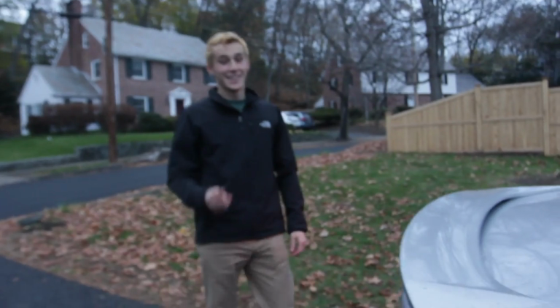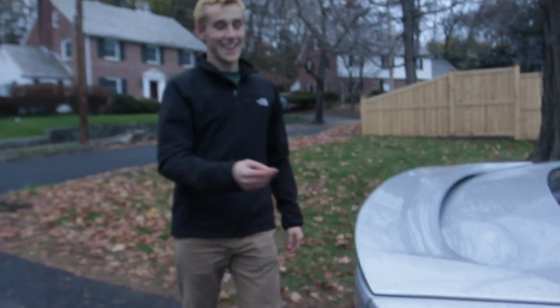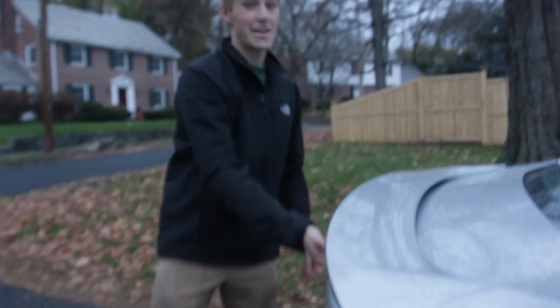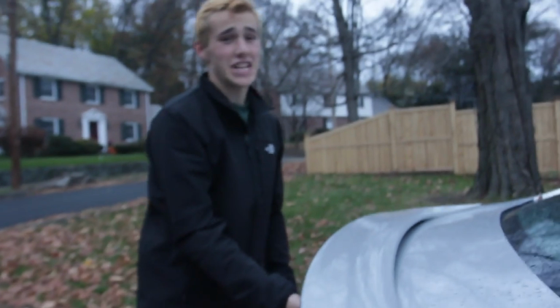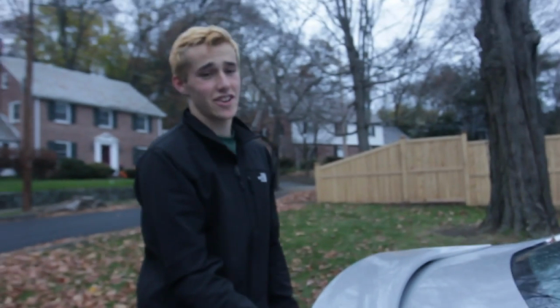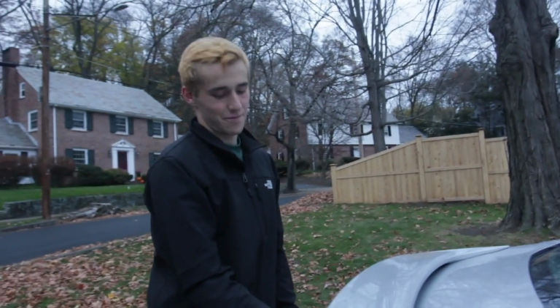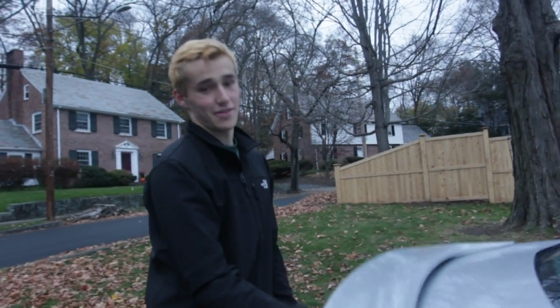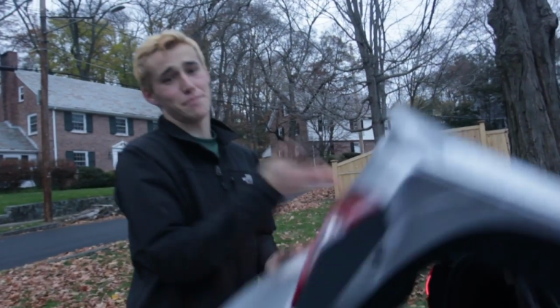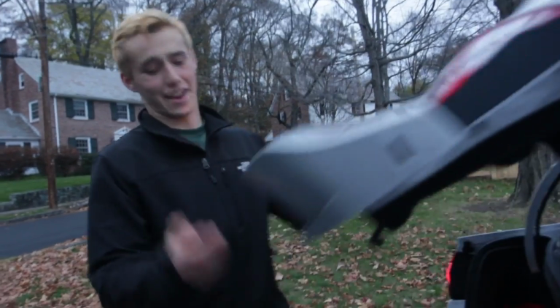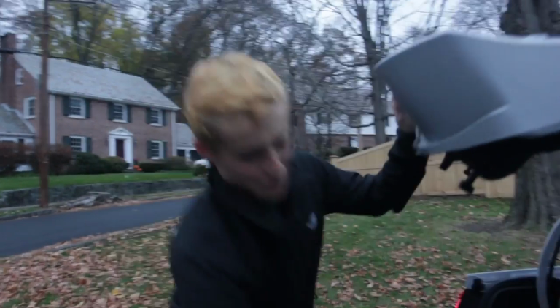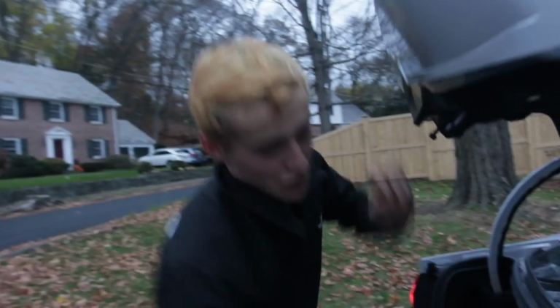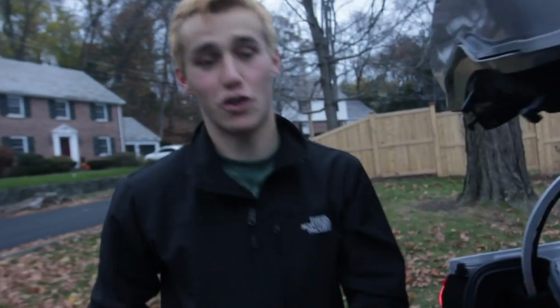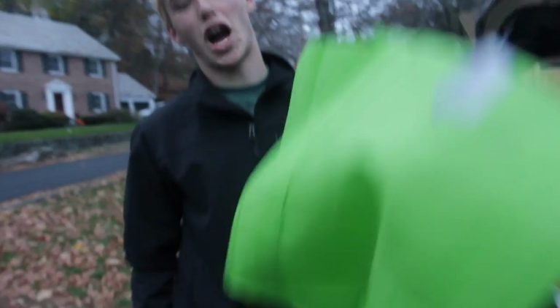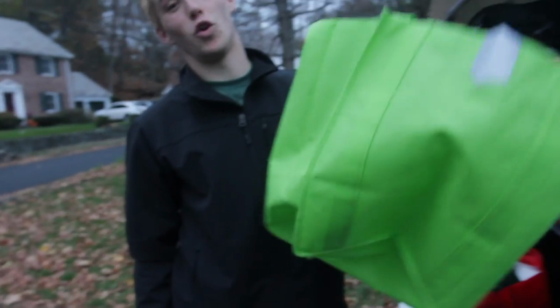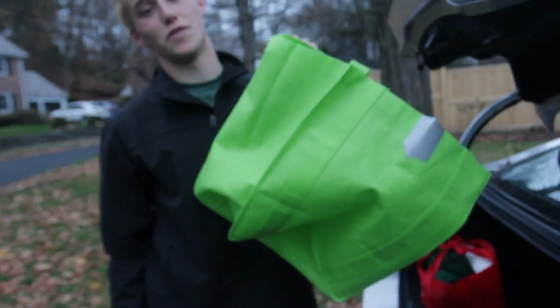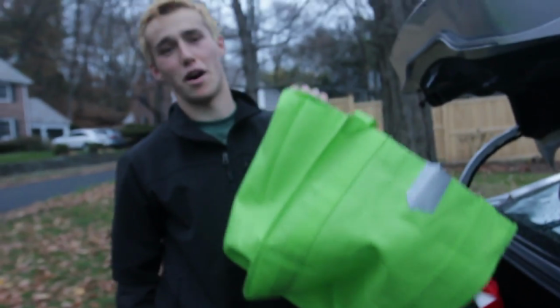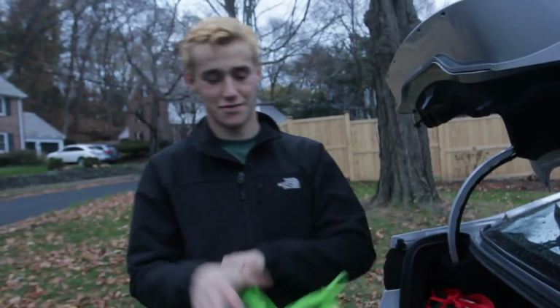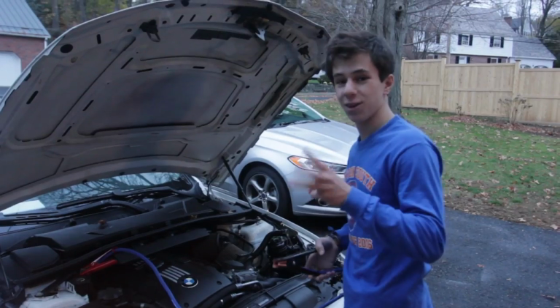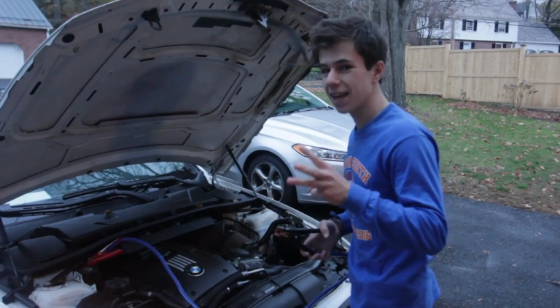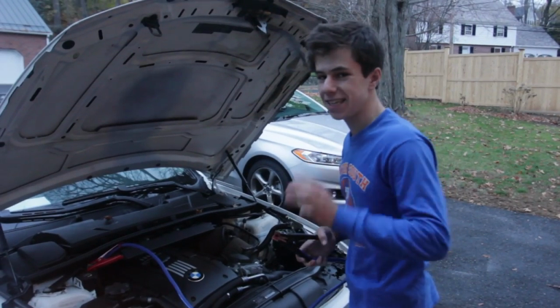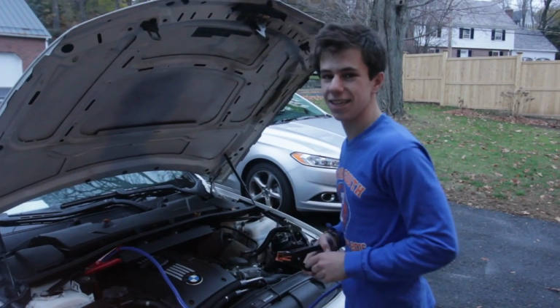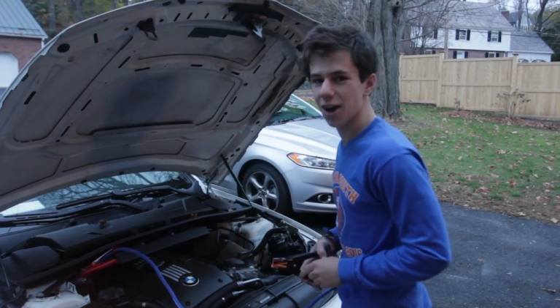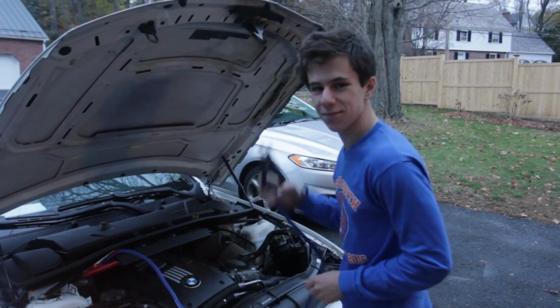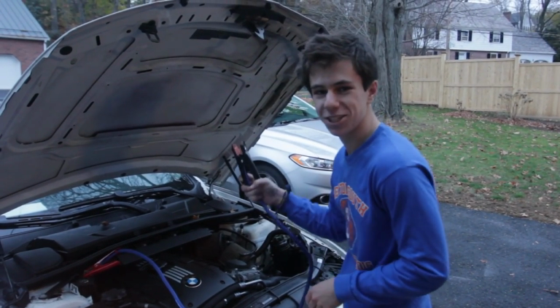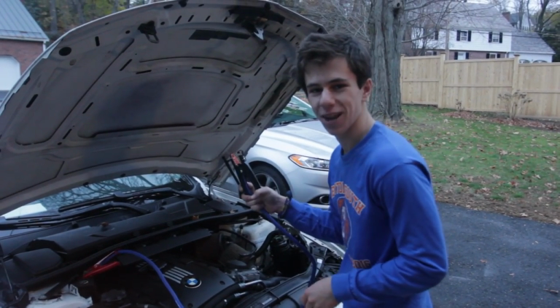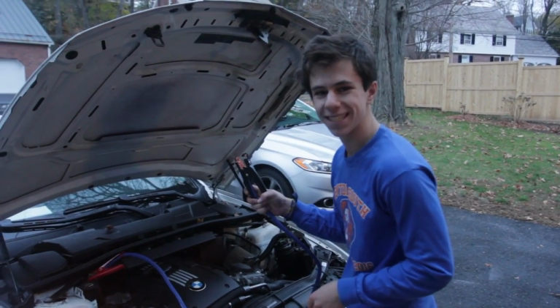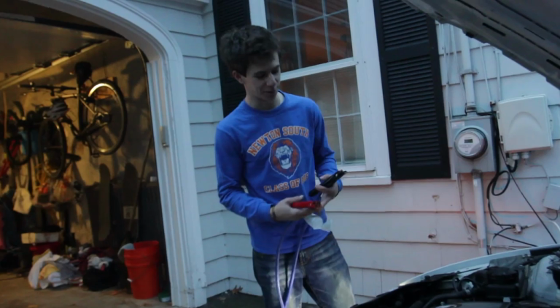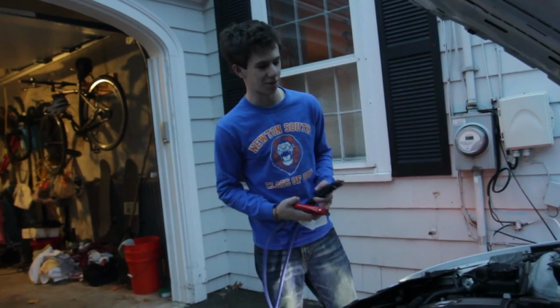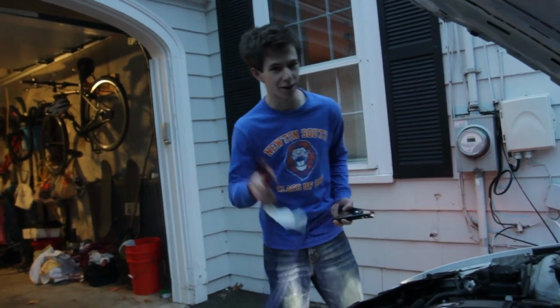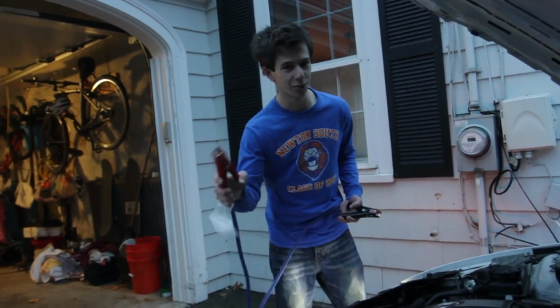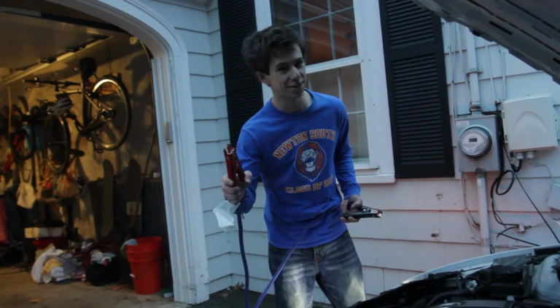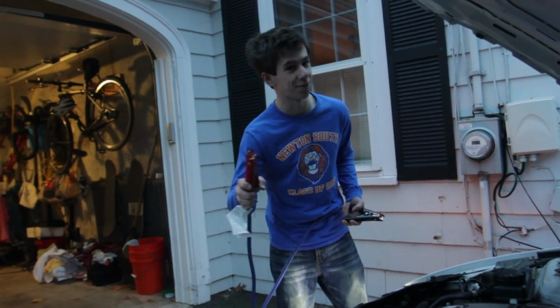The second thing every teenager needs in their car are some bags when you're going shopping at Whole Foods for your mom. The third thing every teenager needs in their car is some nice jumper cables. And remember, the red goes on first.